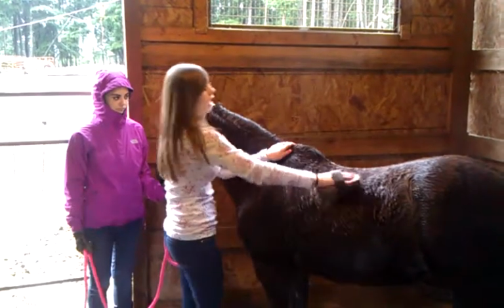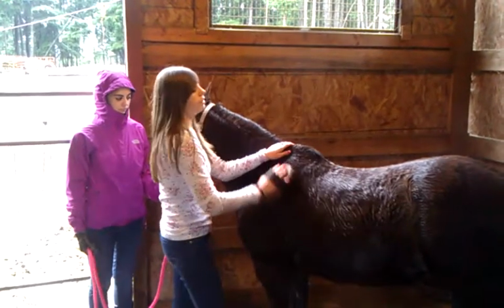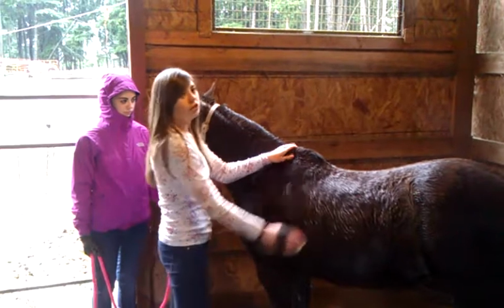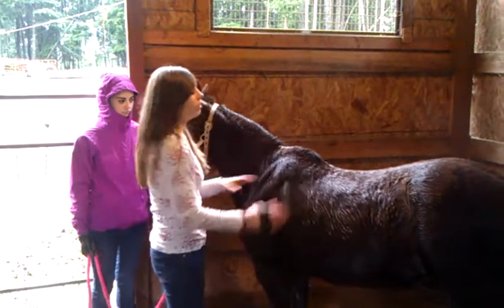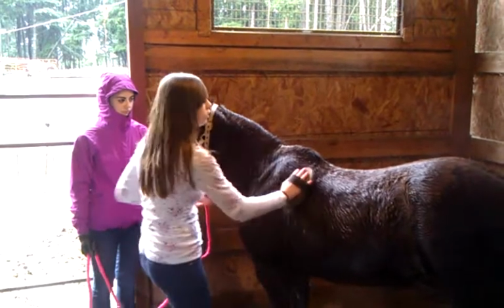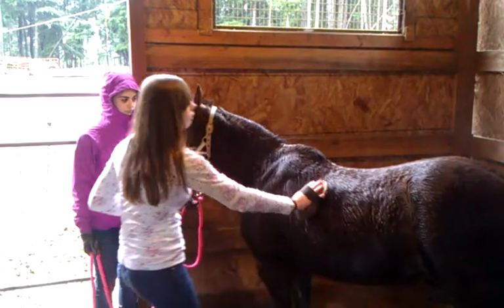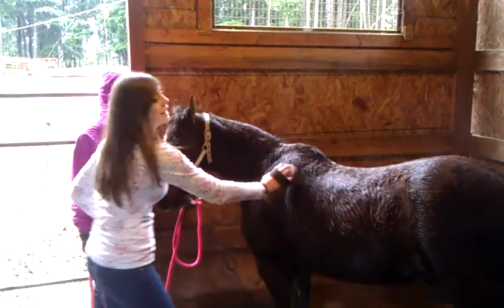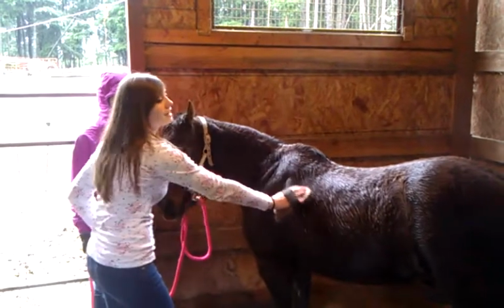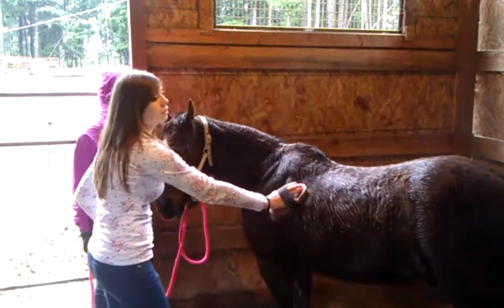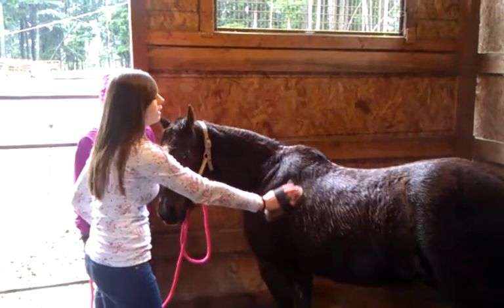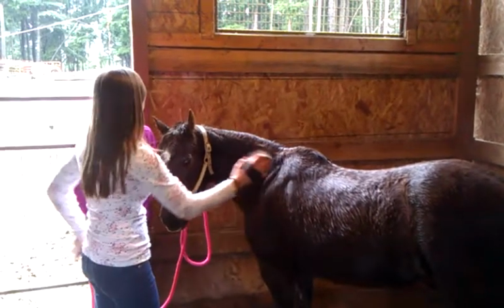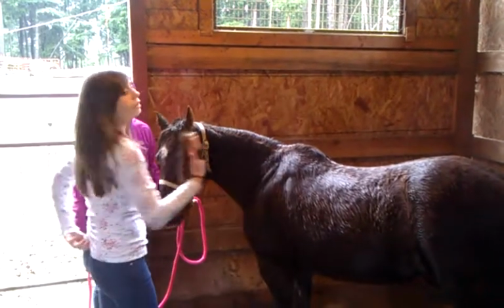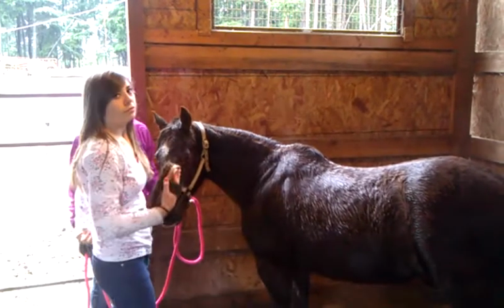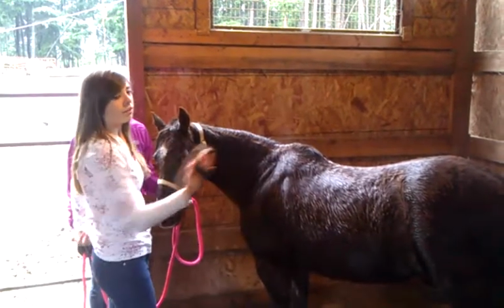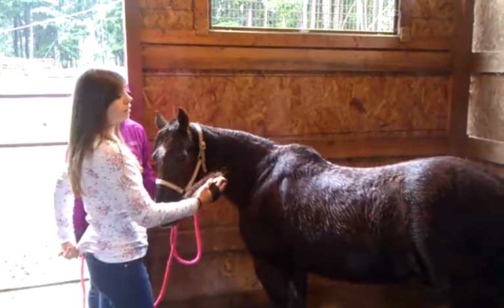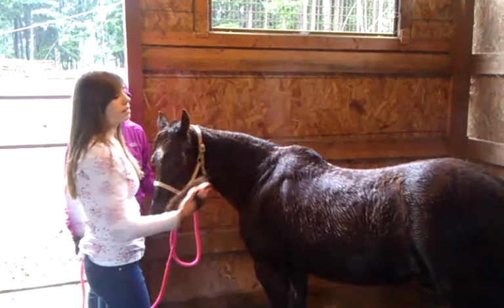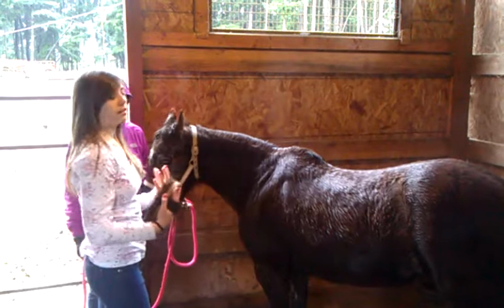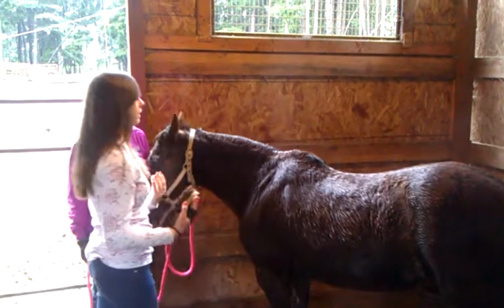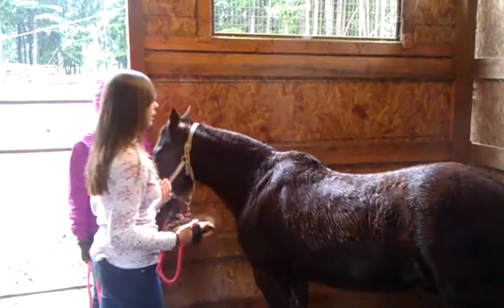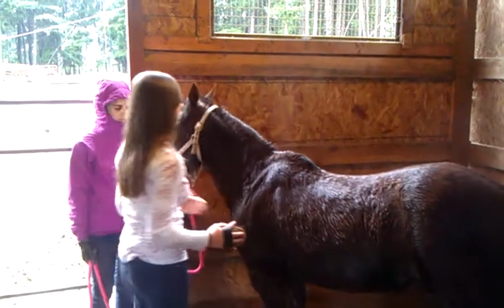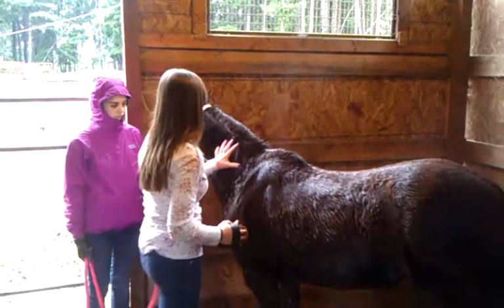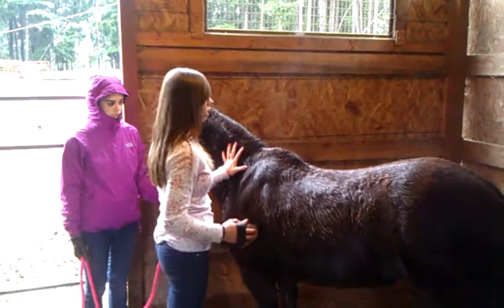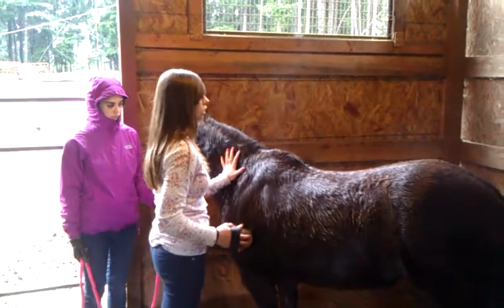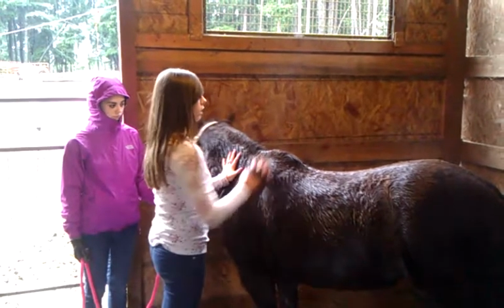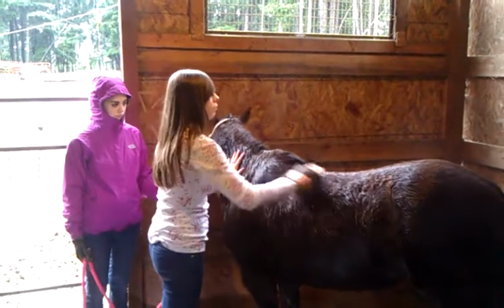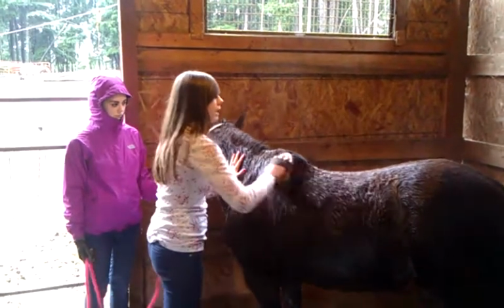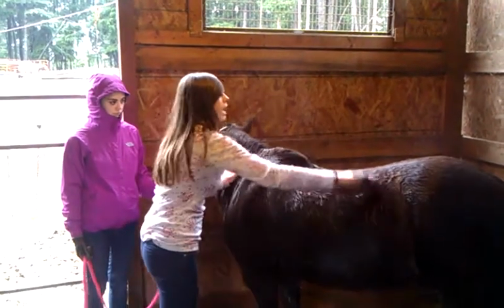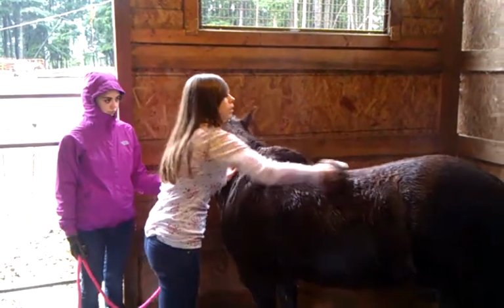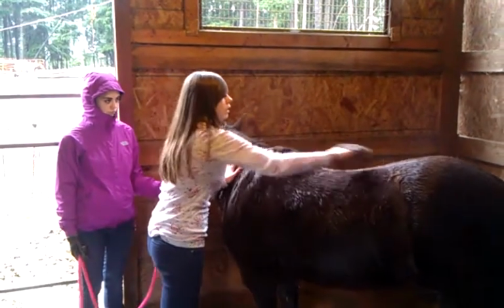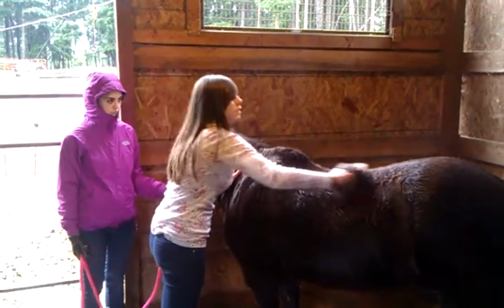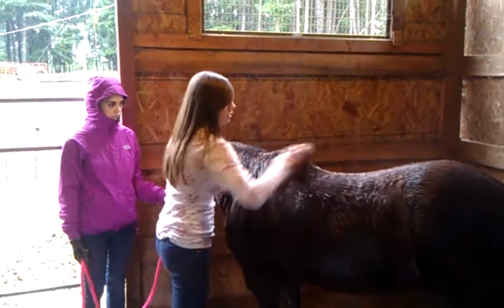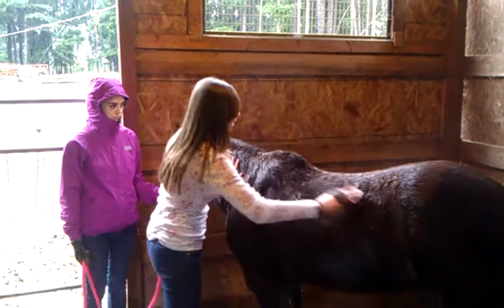And when you're brushing, you don't want to just be away like this because they're afraid — when you're afraid, they're afraid, because they can feel it. So you want to be strongly holding on with one hand and brushing confidently with the other hand.